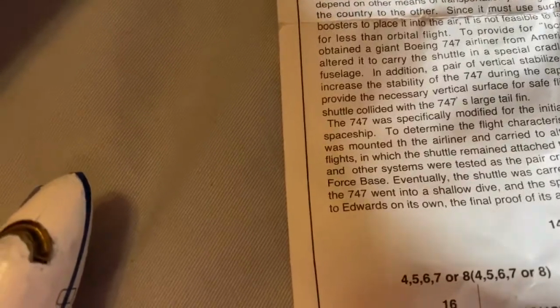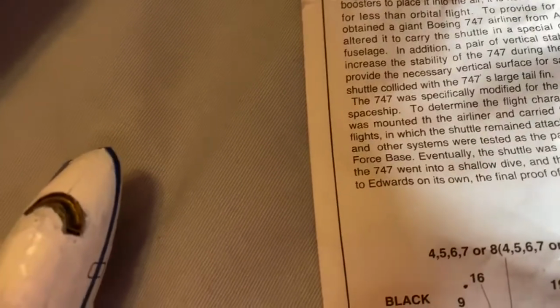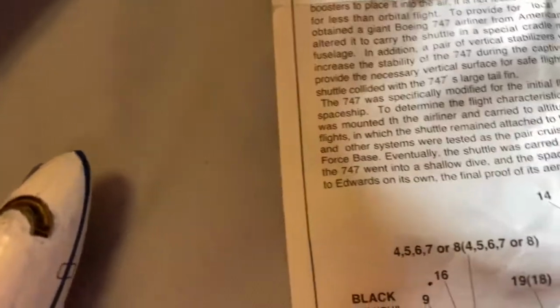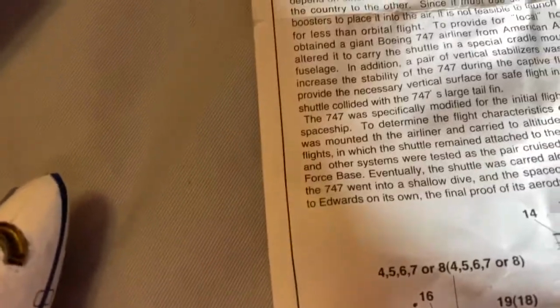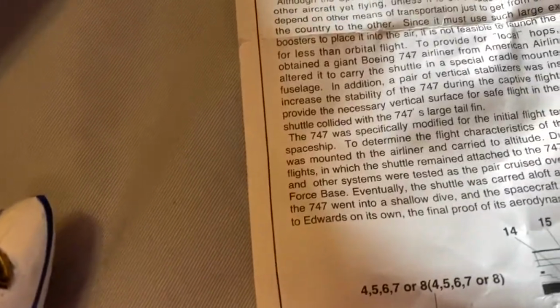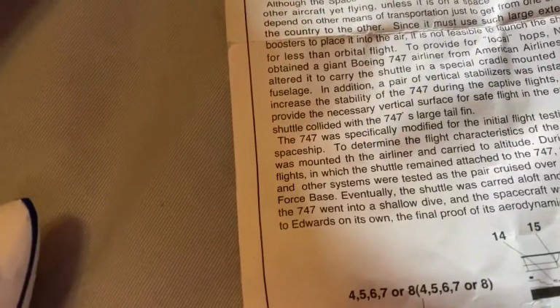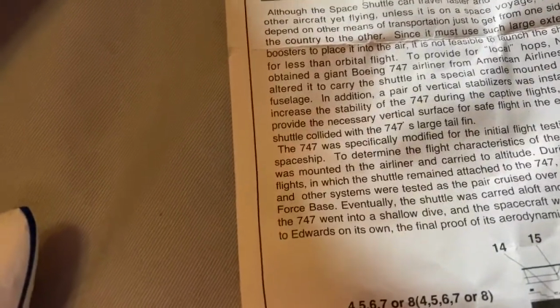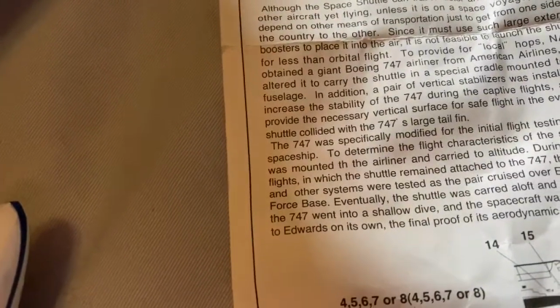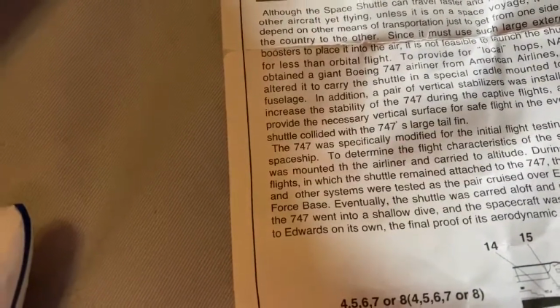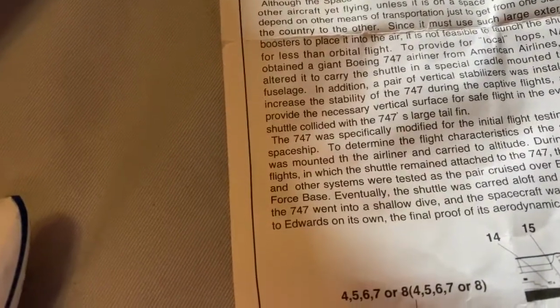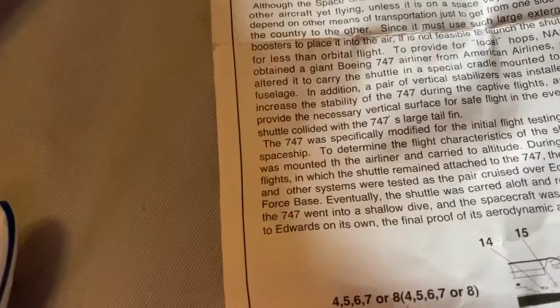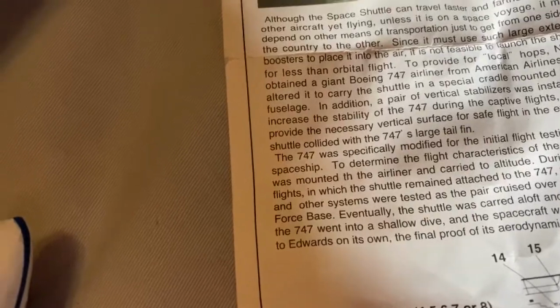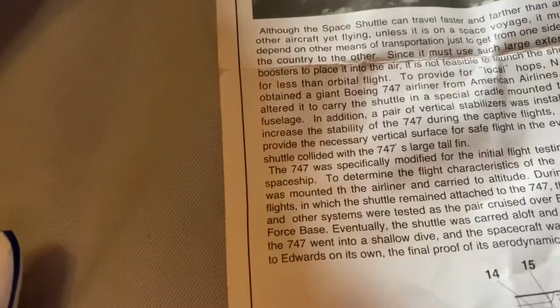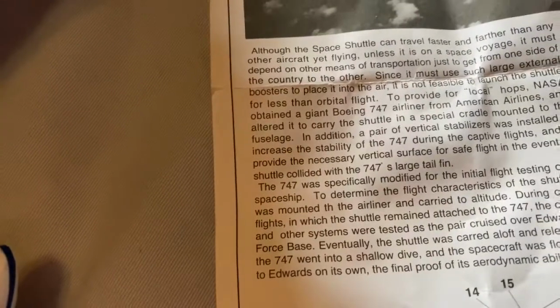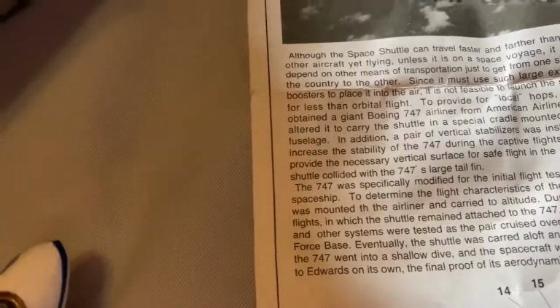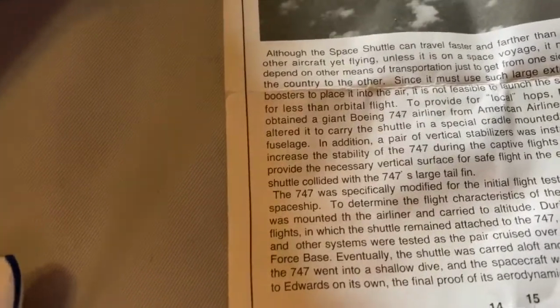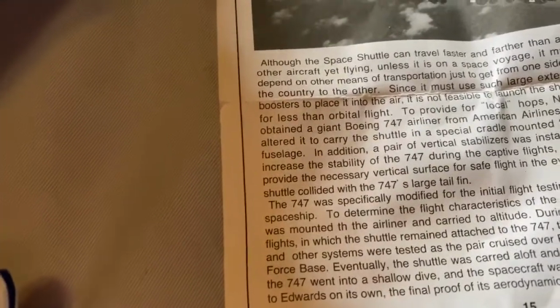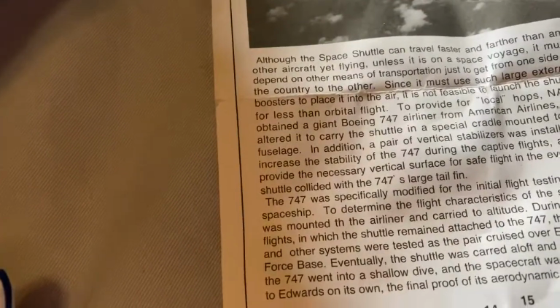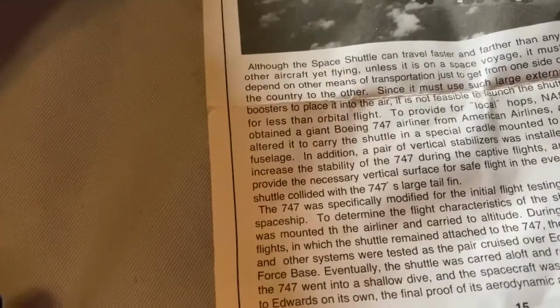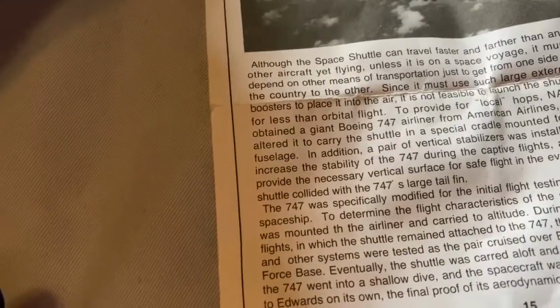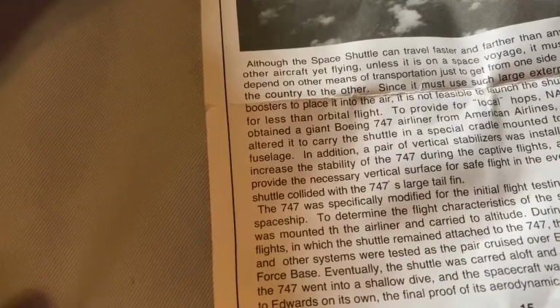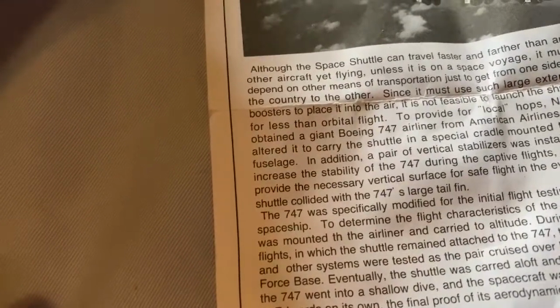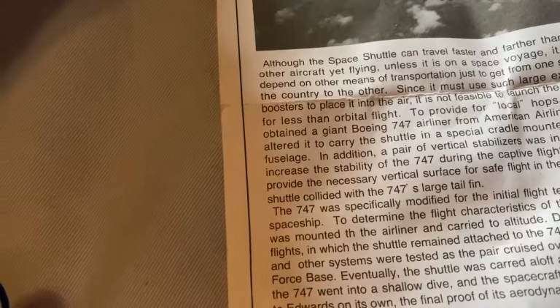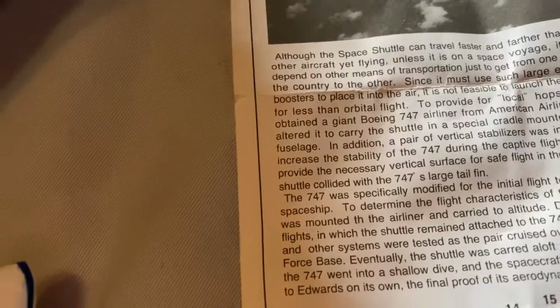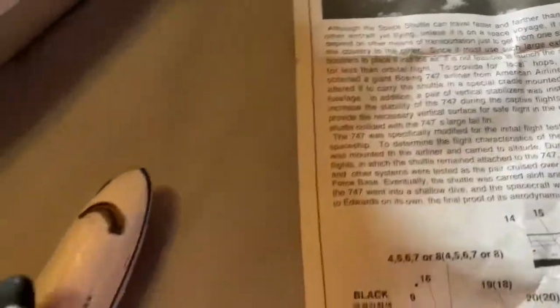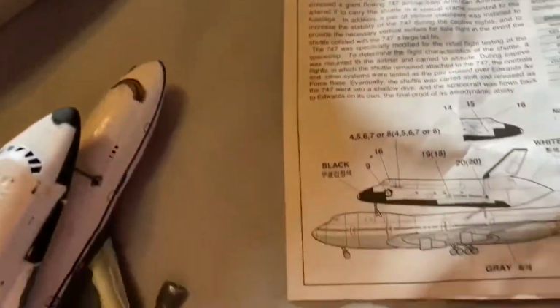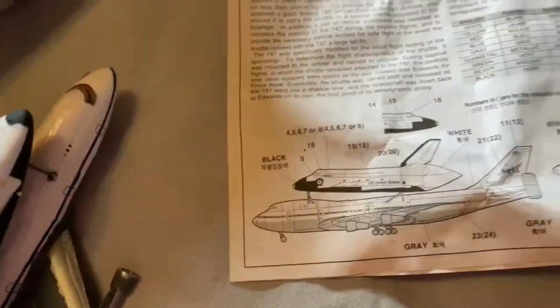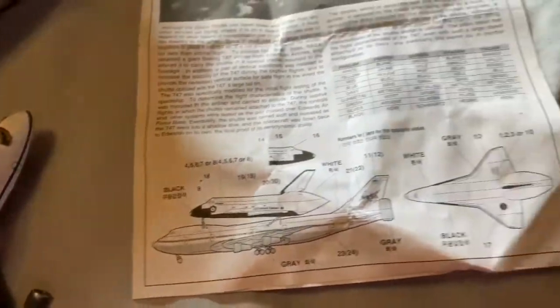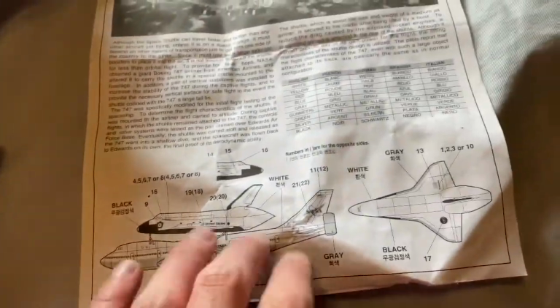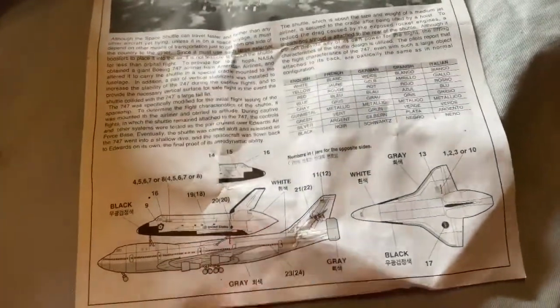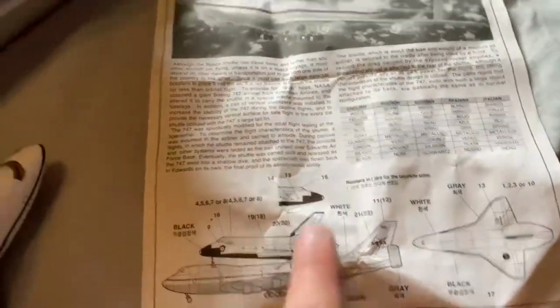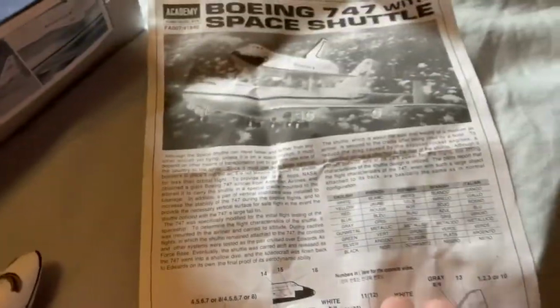The shuttle, which is about the size and weight of a medium-sized airliner, is attached via carriage cable. The 747 with such large output can handle the attachment. Most of the details are the same as normal — those are stickers.